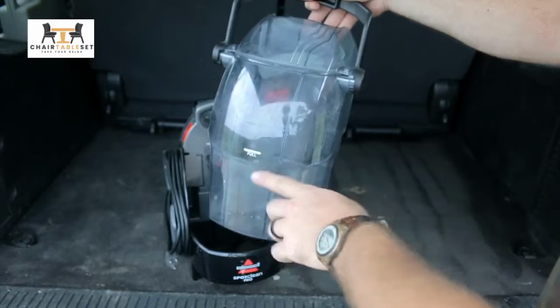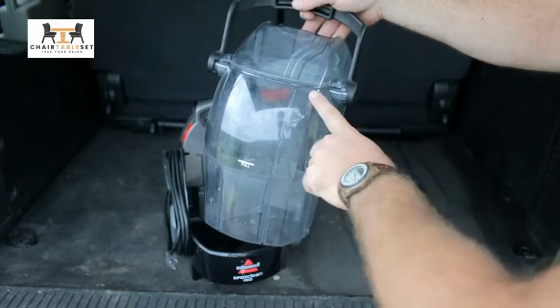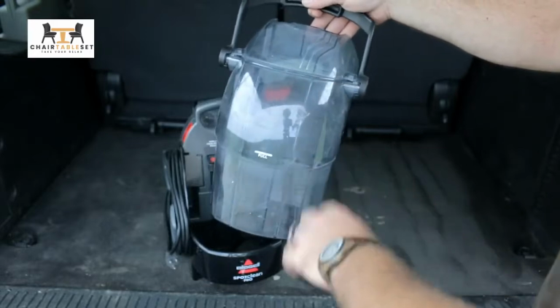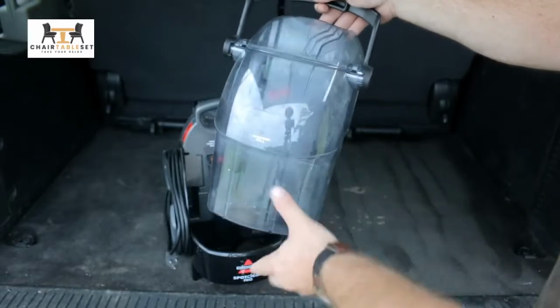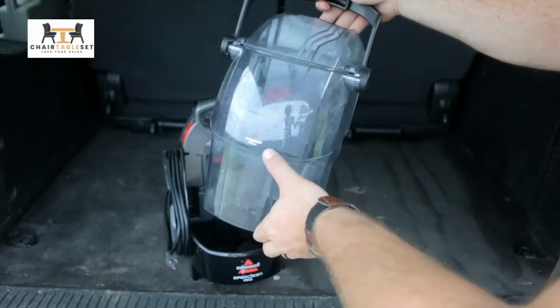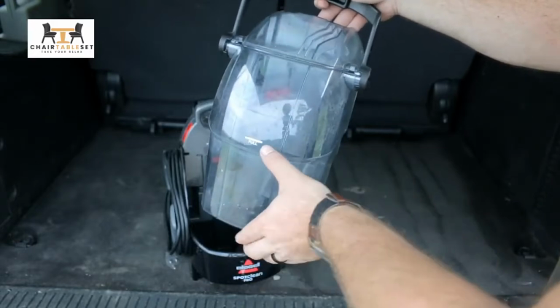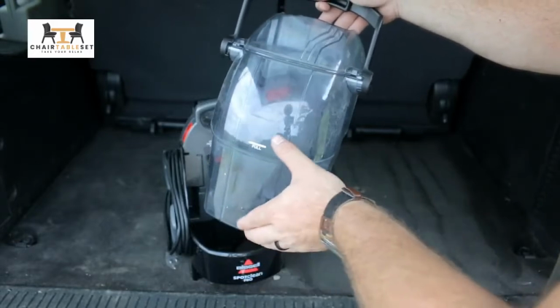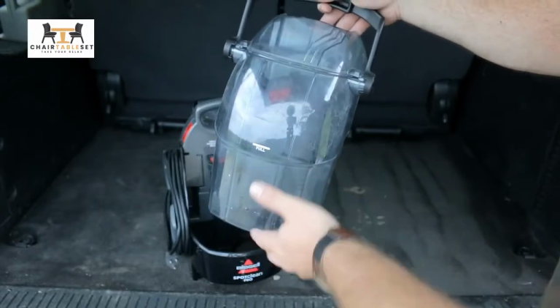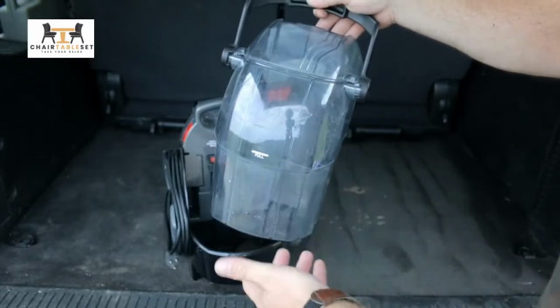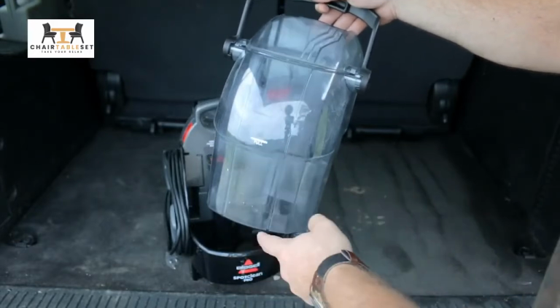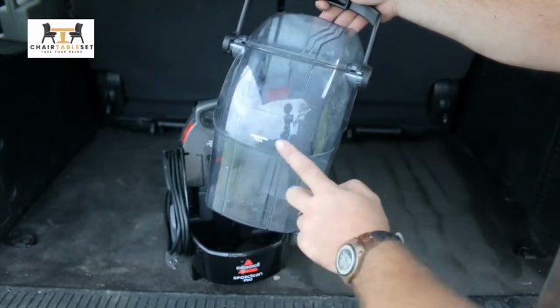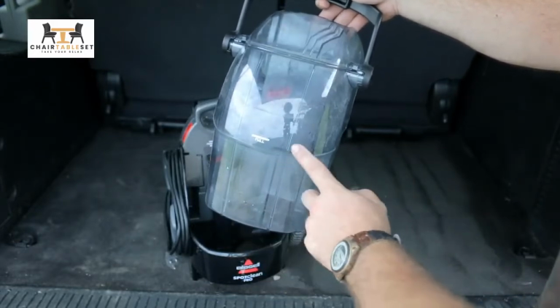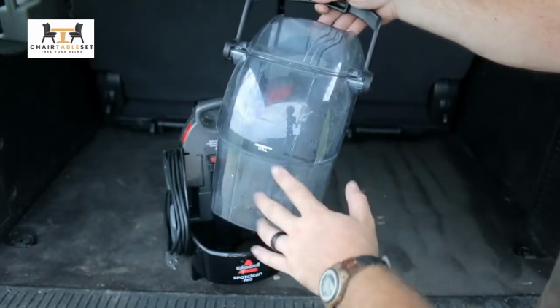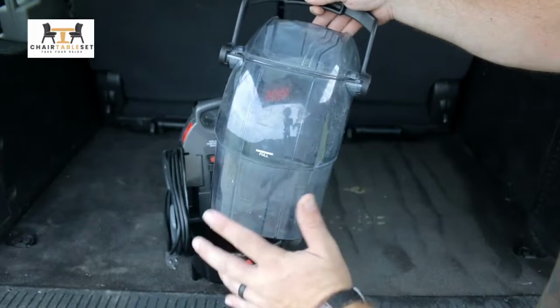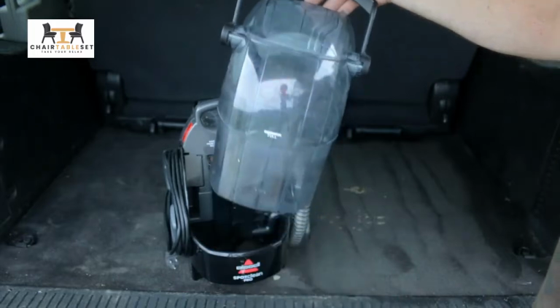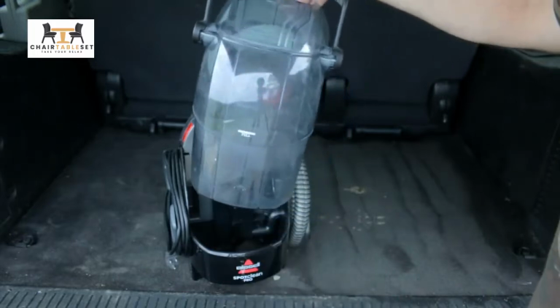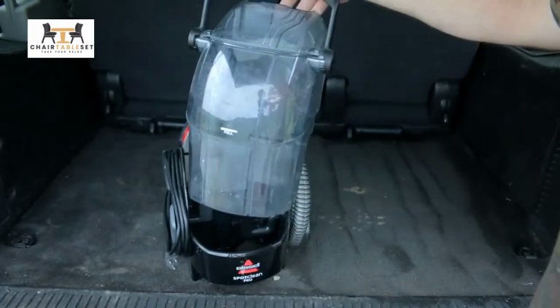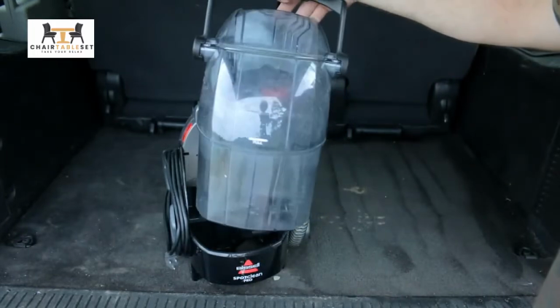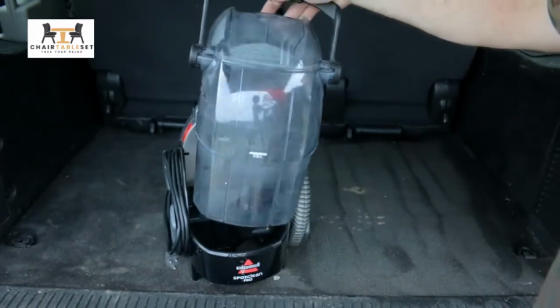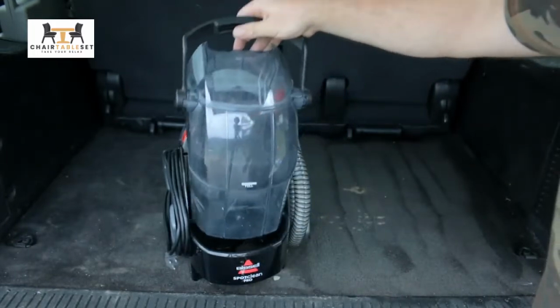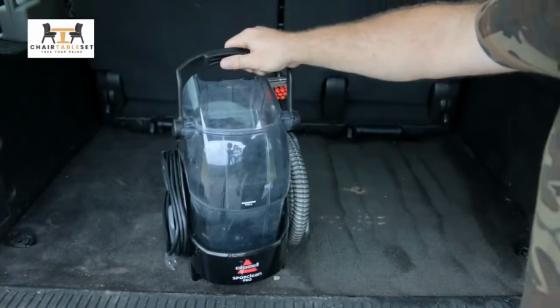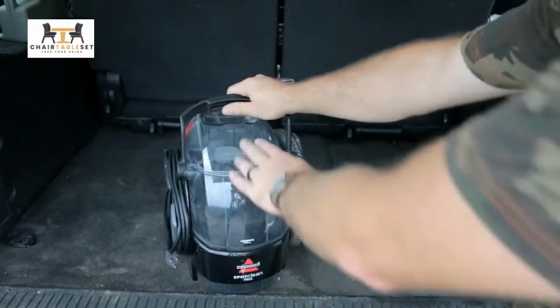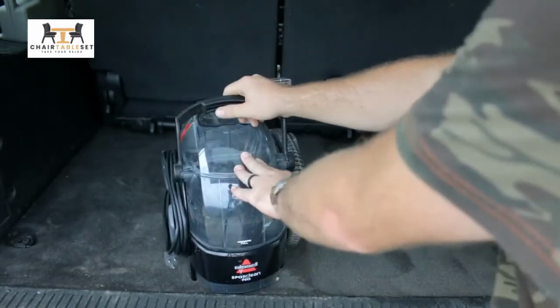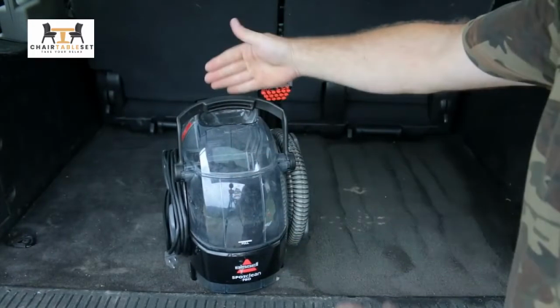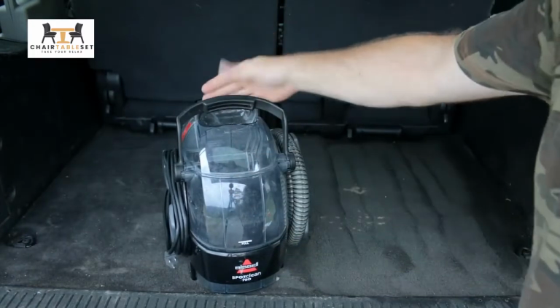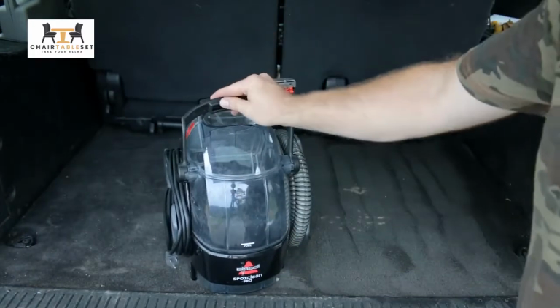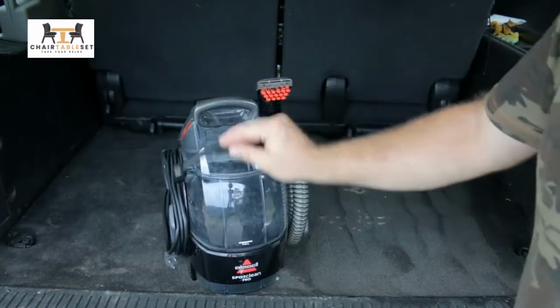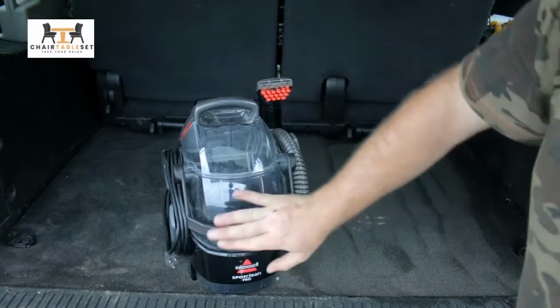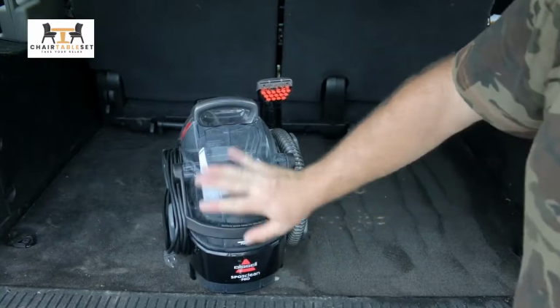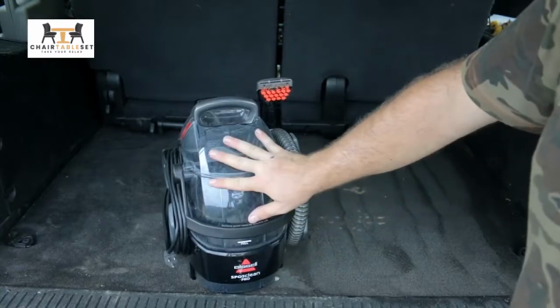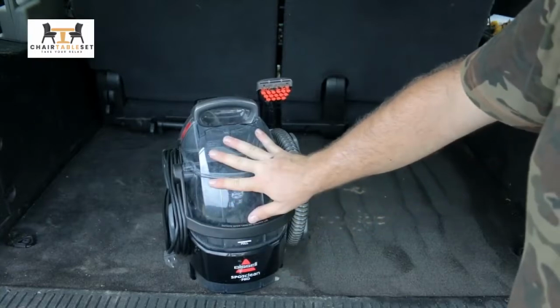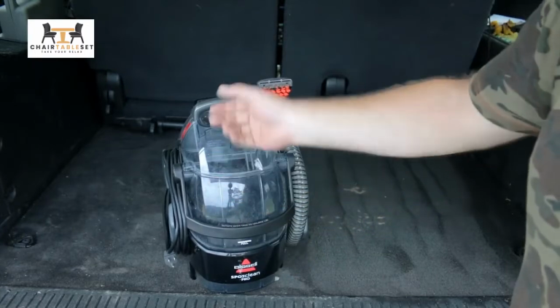Don't fill it past that. It holds a decent amount — about a half a gallon — so it does really well. It just sits down in here and this arm comes down to lock it in place.